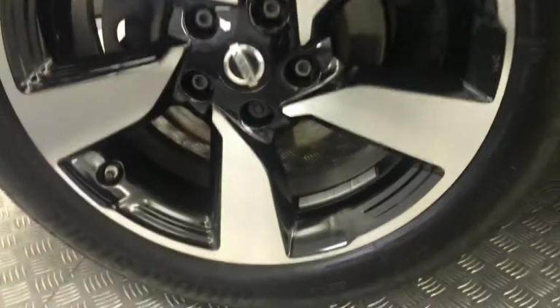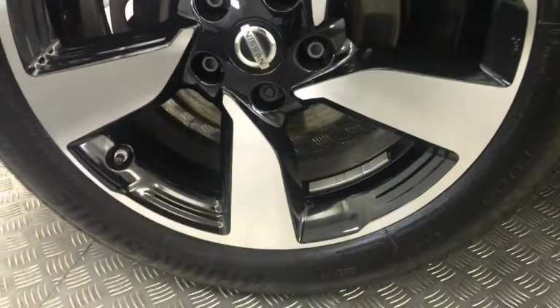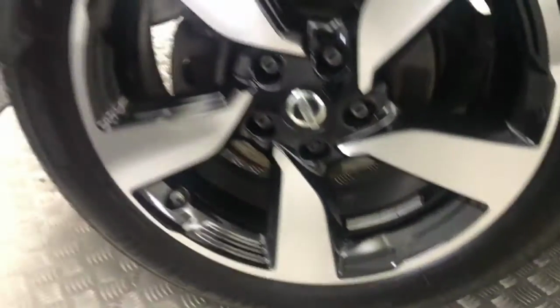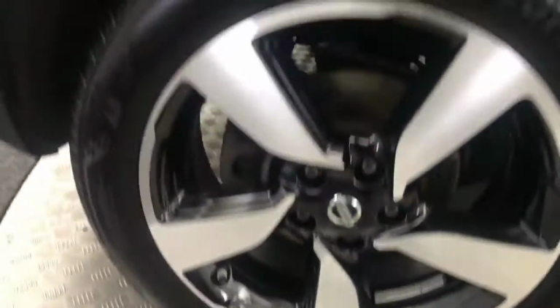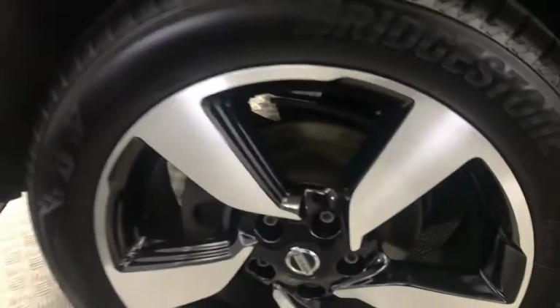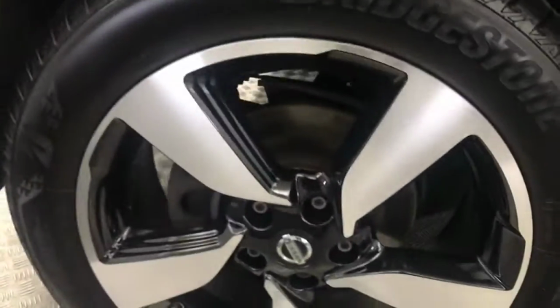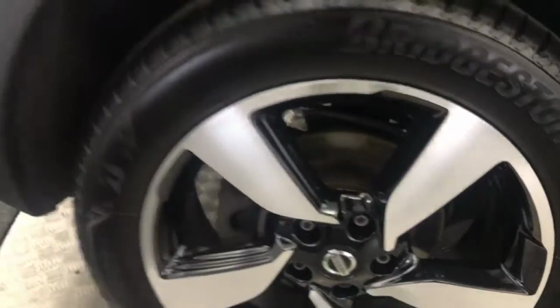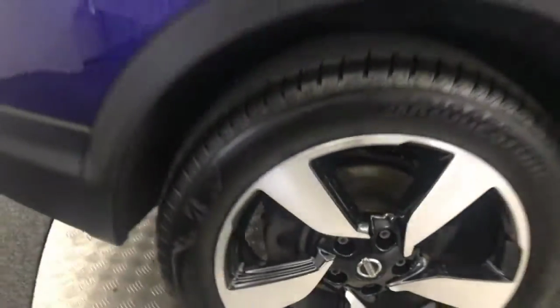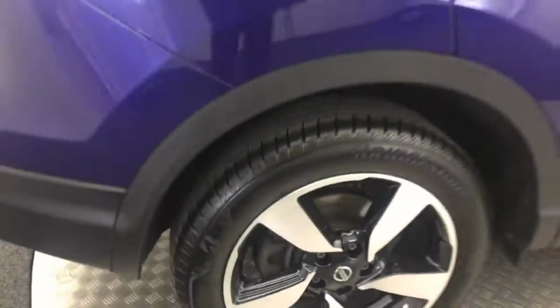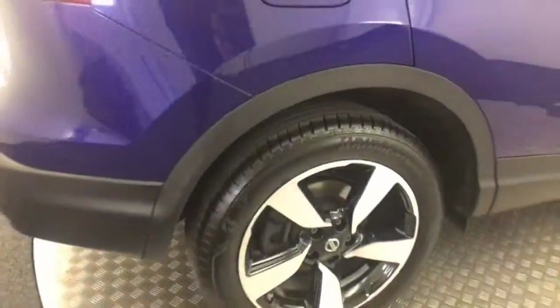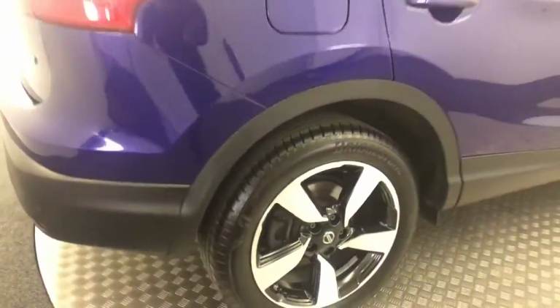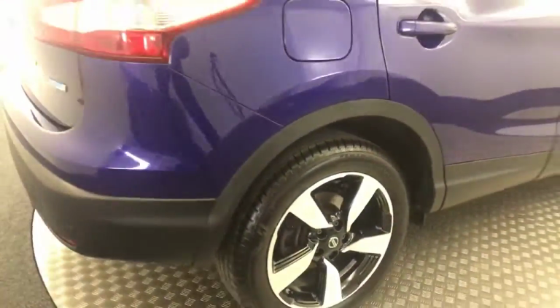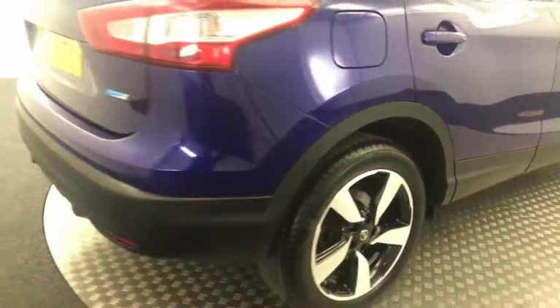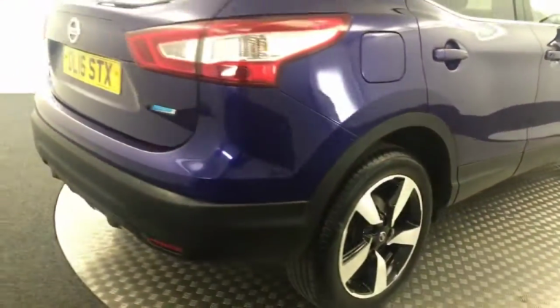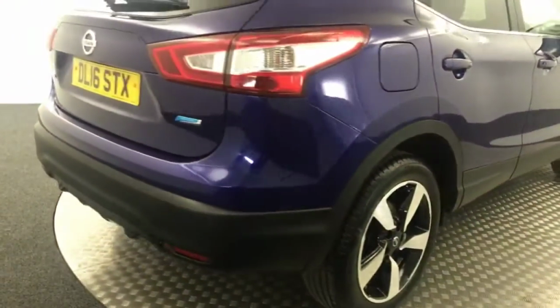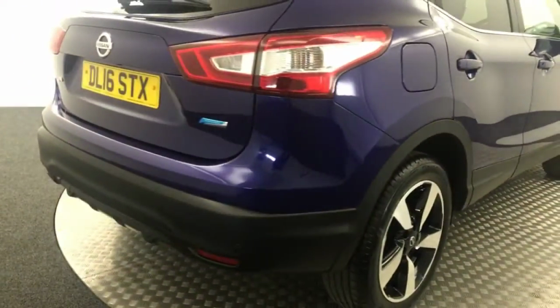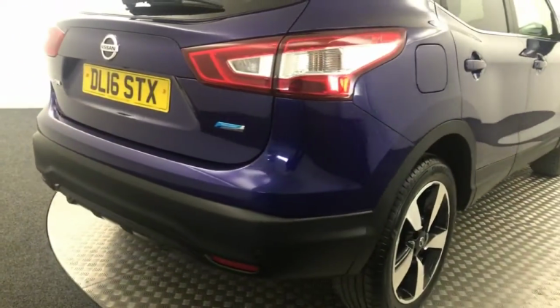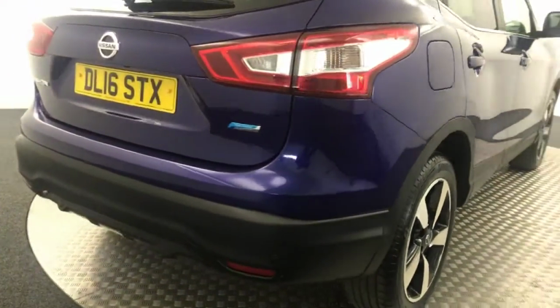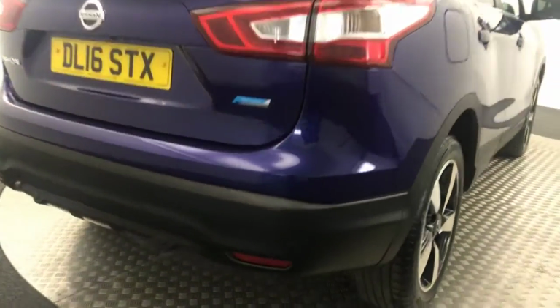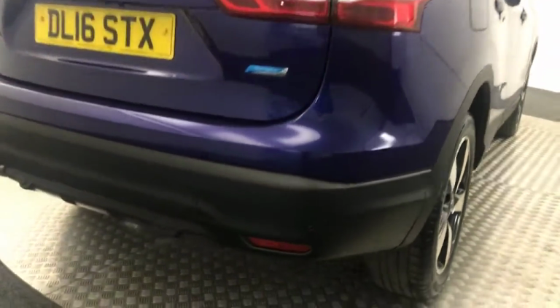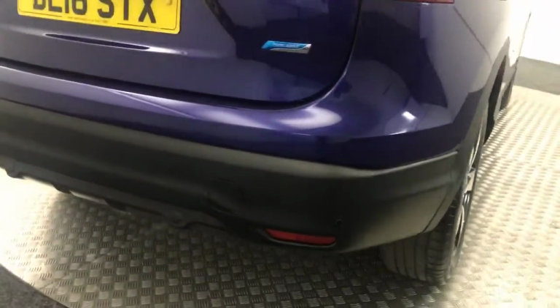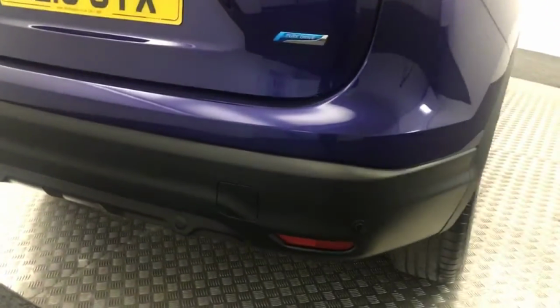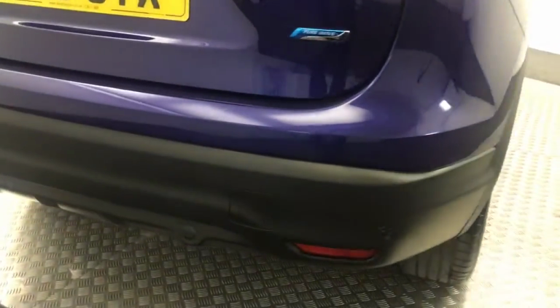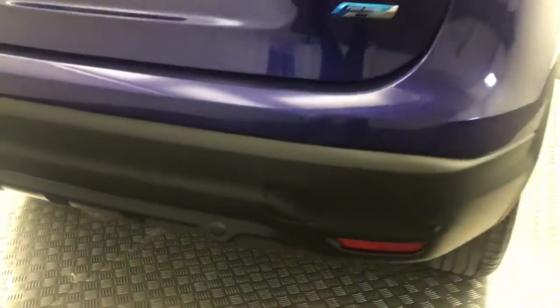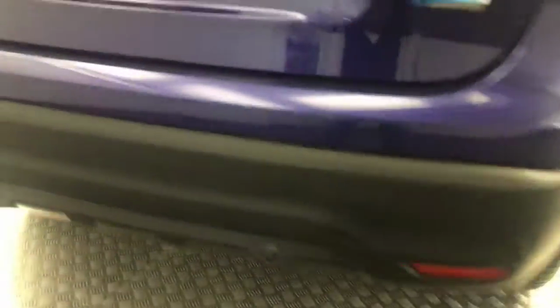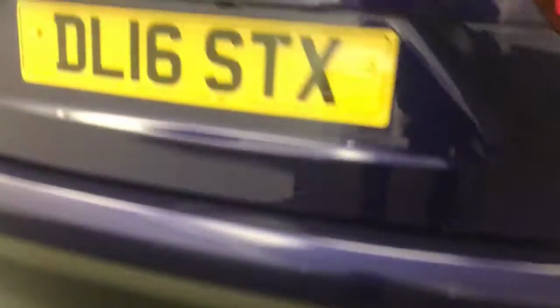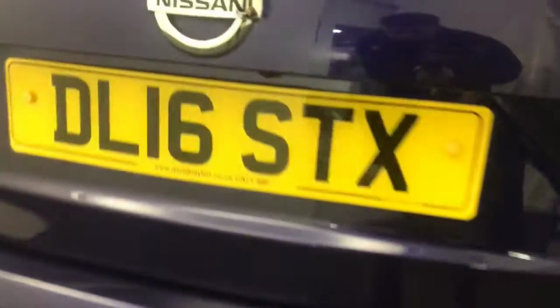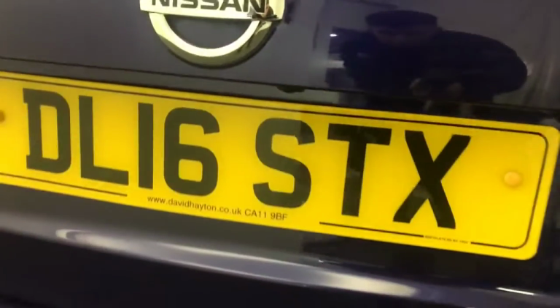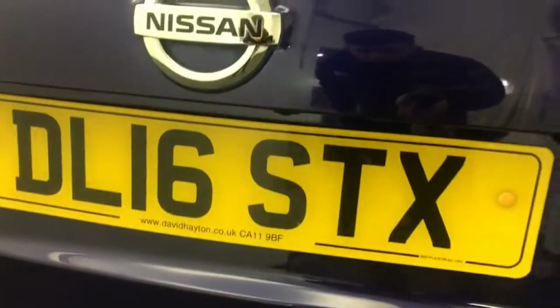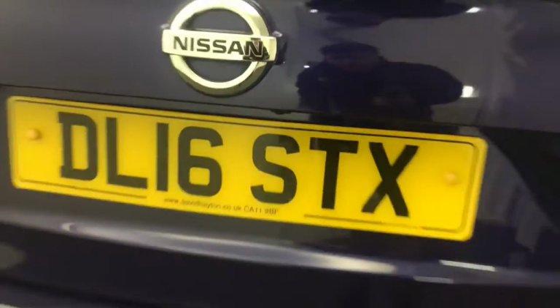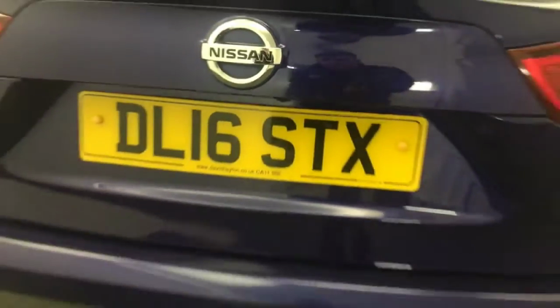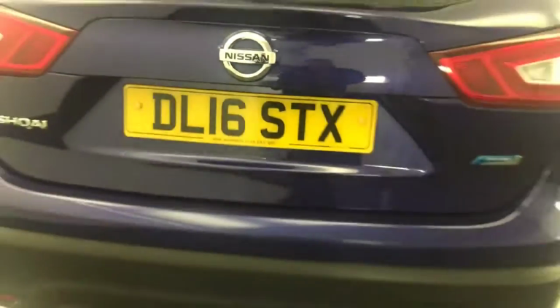Again, the wheels are in great condition. Jumping round to the back, you've got reverse sensors and also a reversing camera.